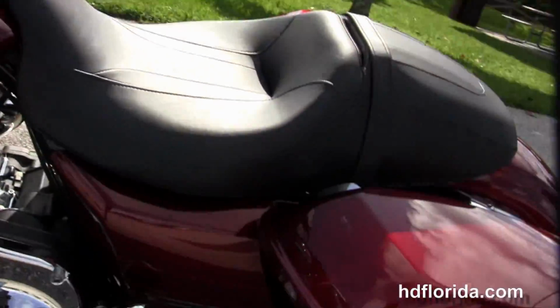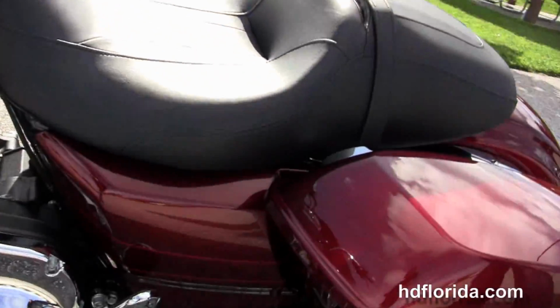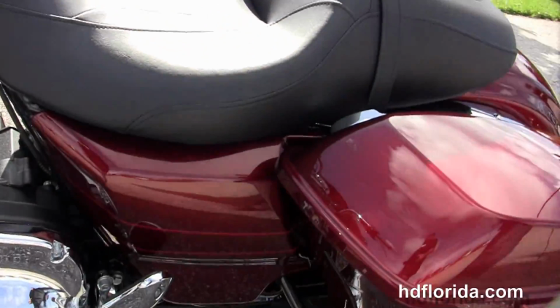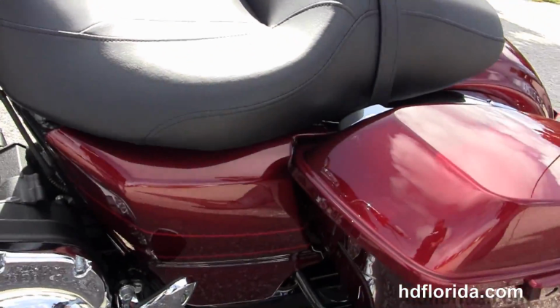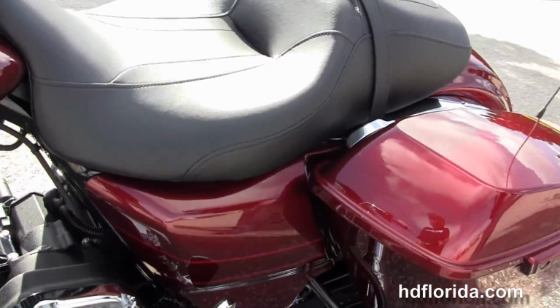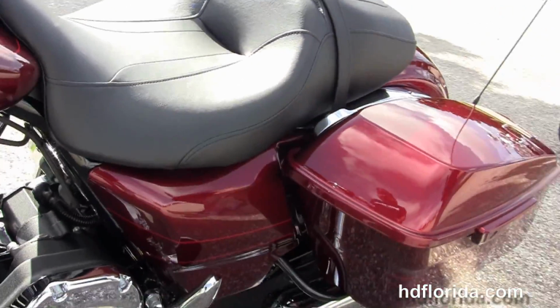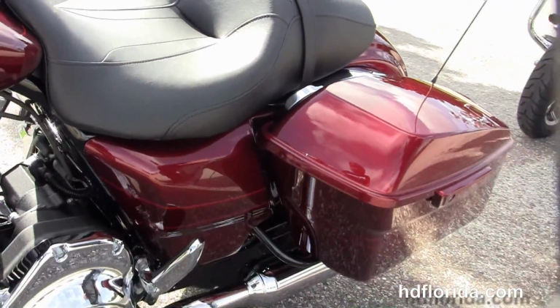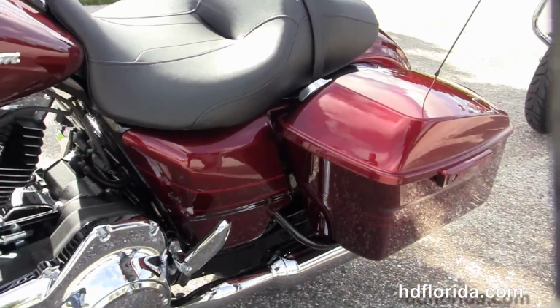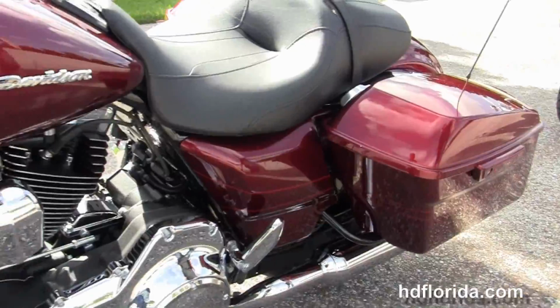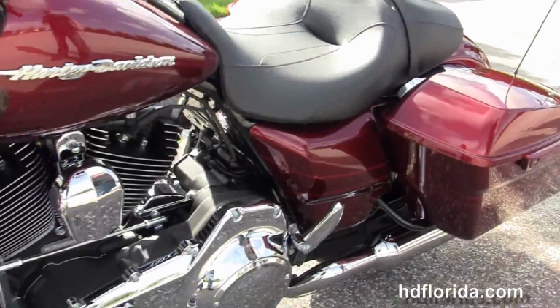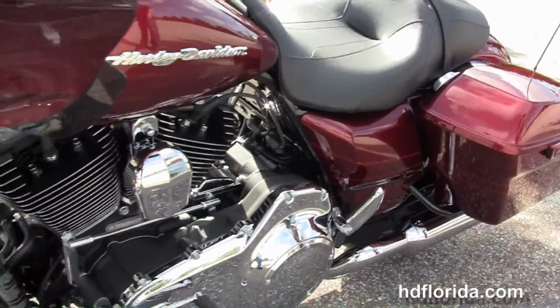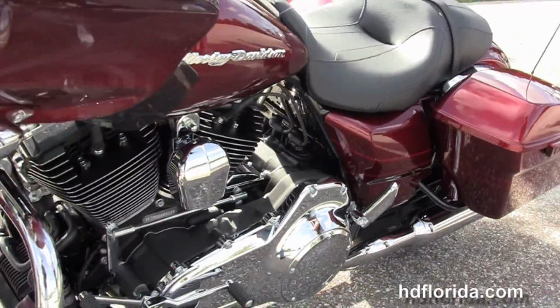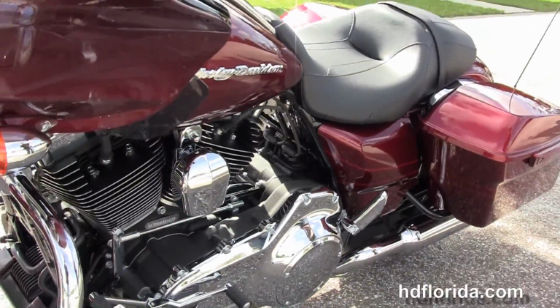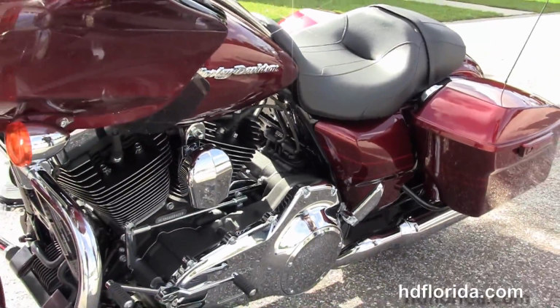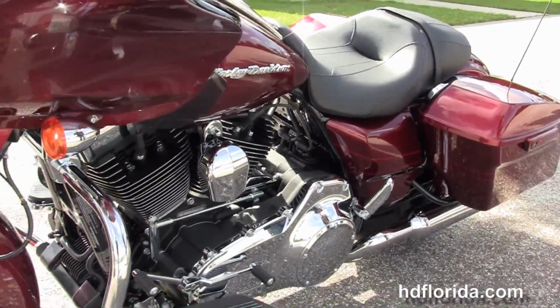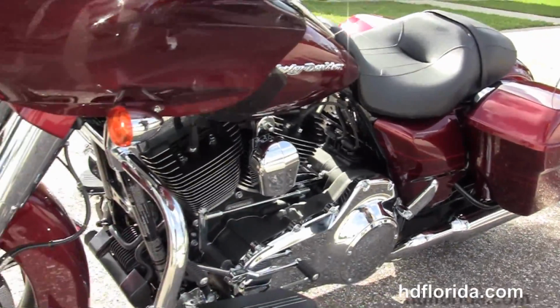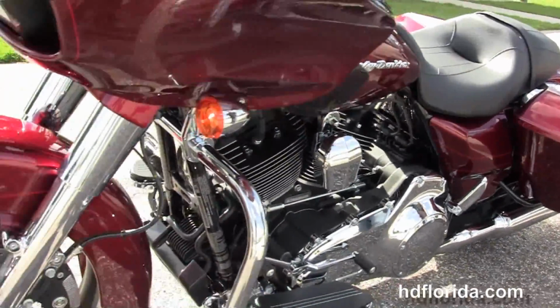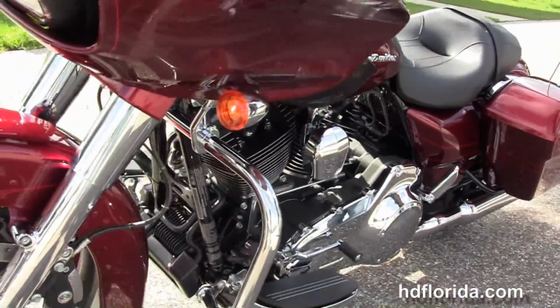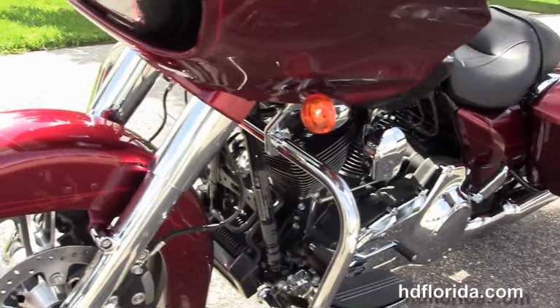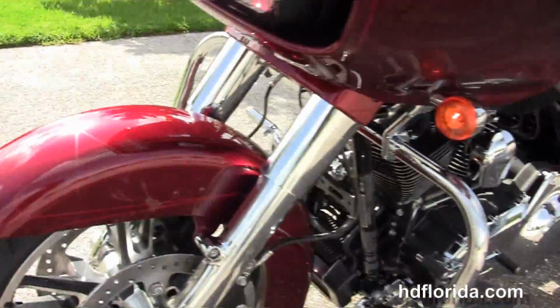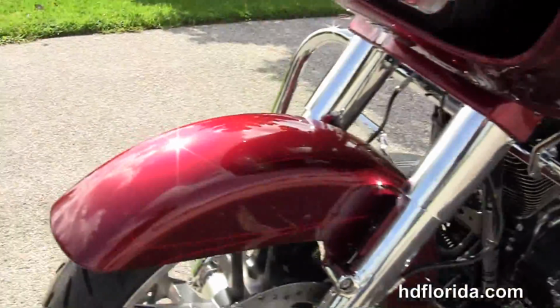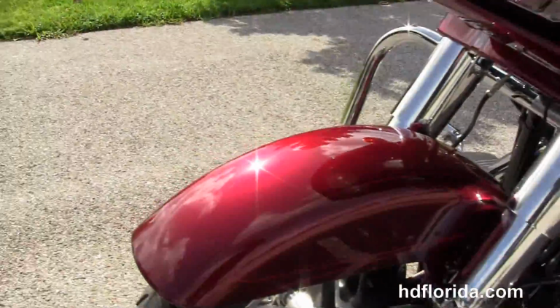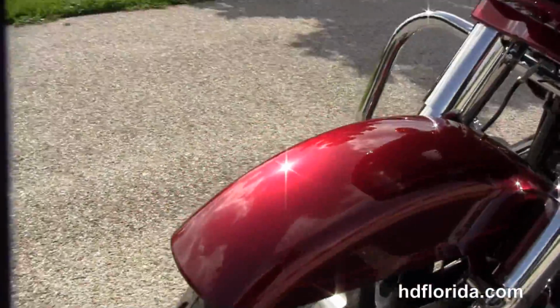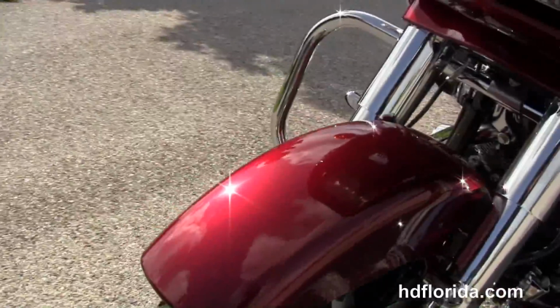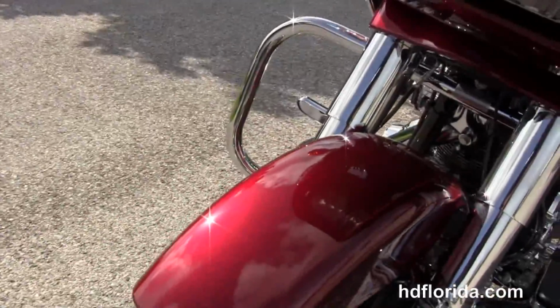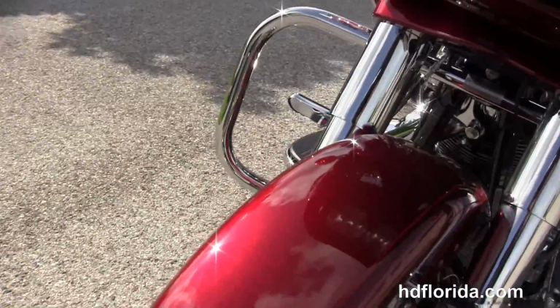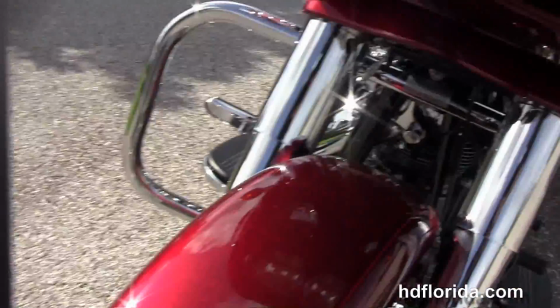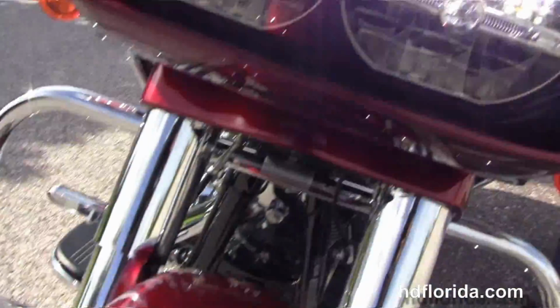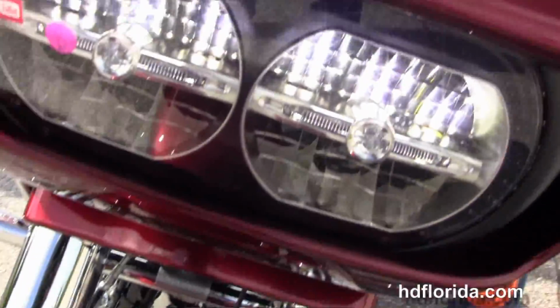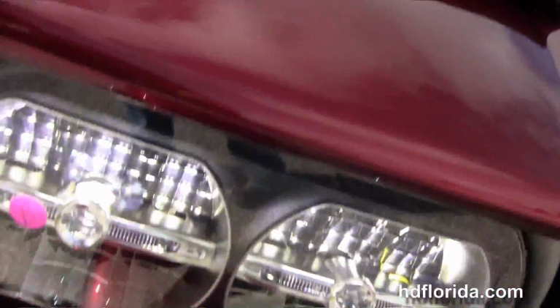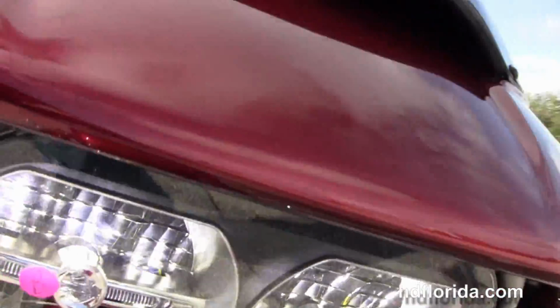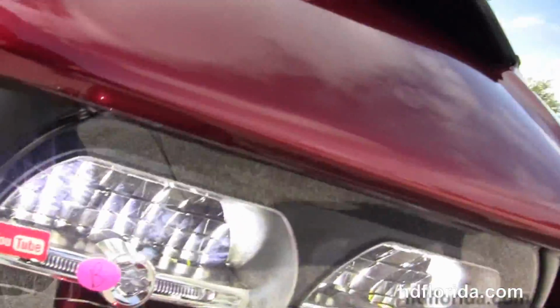This bike comes standard with hydraulic clutch. And new for 2016, we got the new narrower primary for easier access for the rider to the ground. Out front, we got the twin reflector Daymaker LED headlamps.